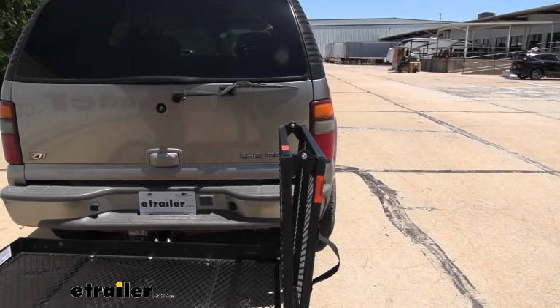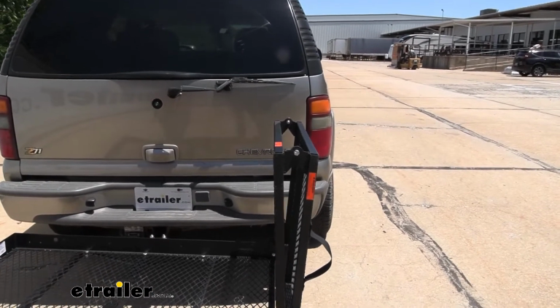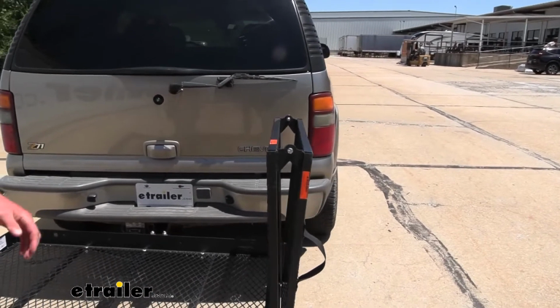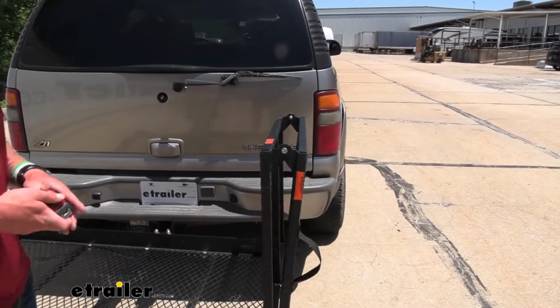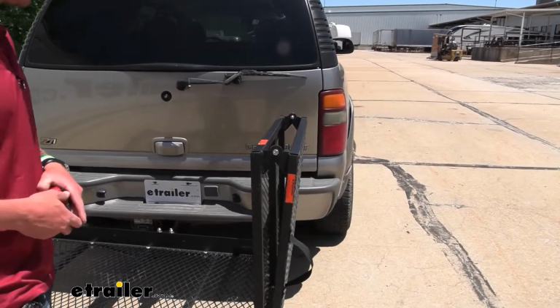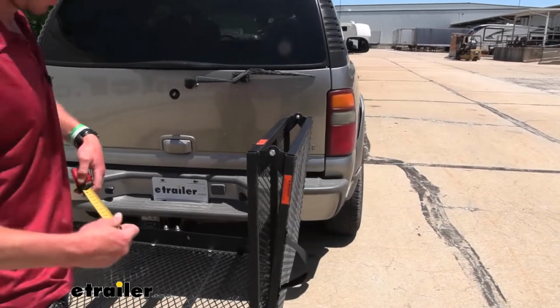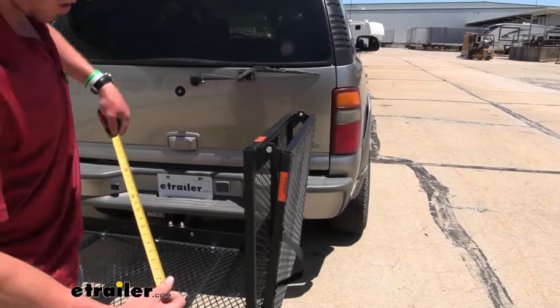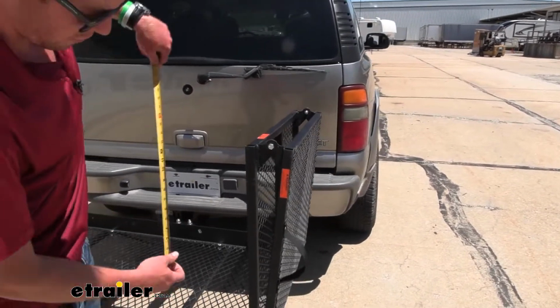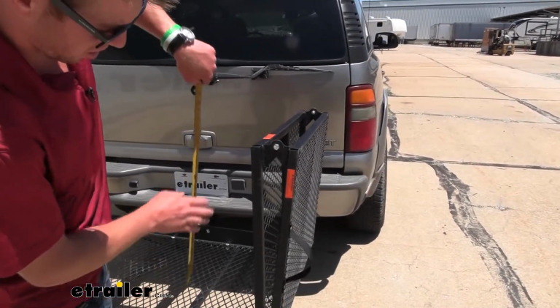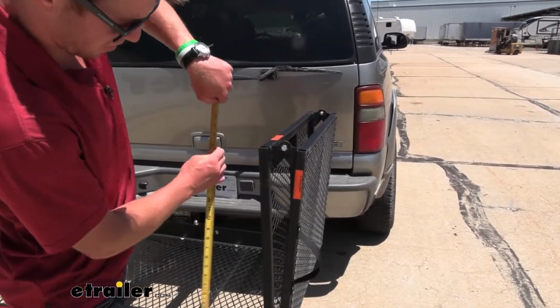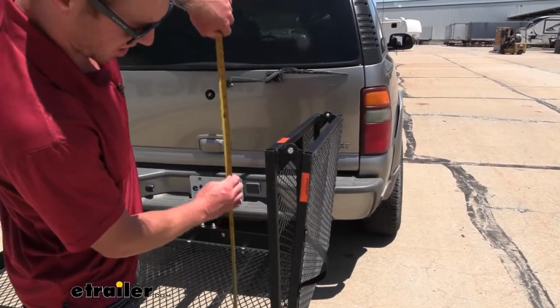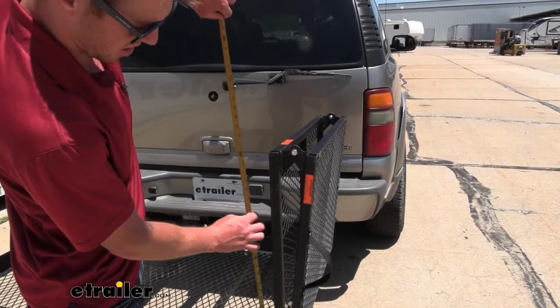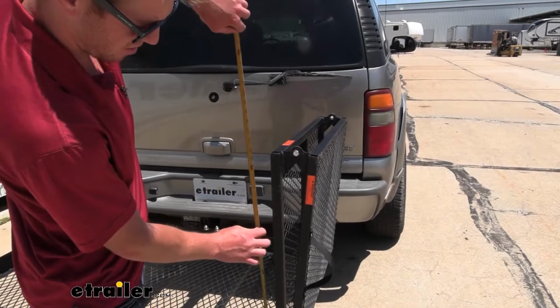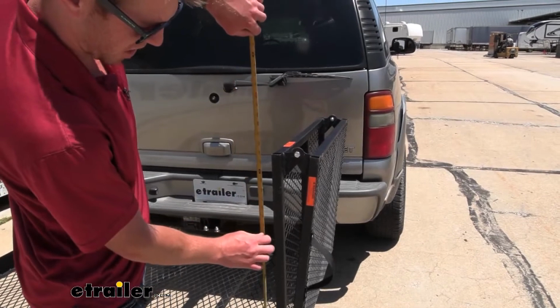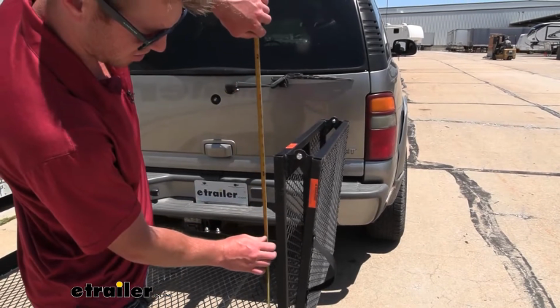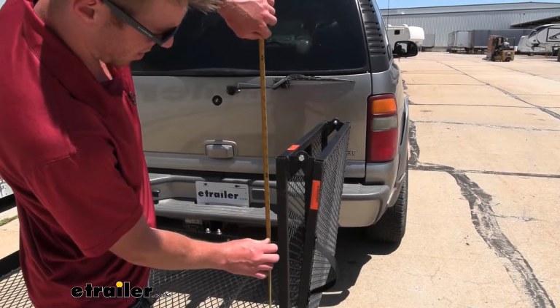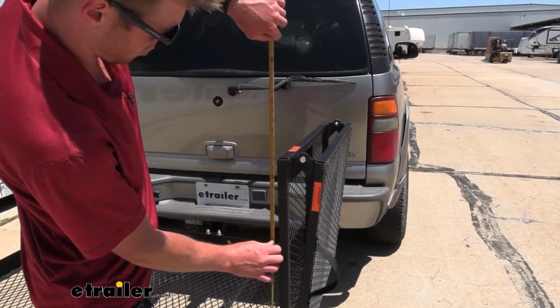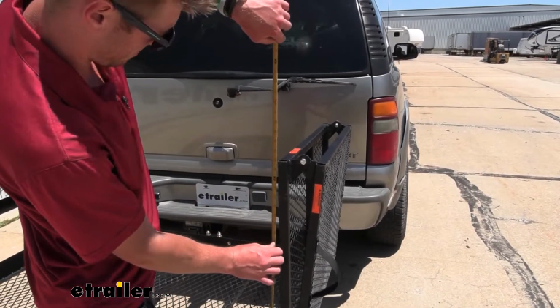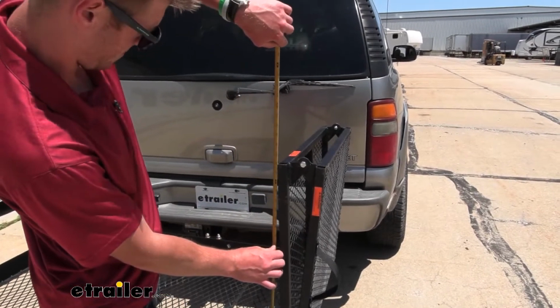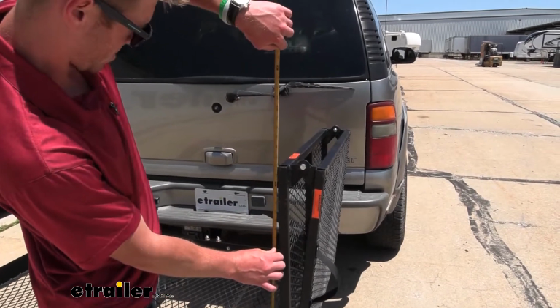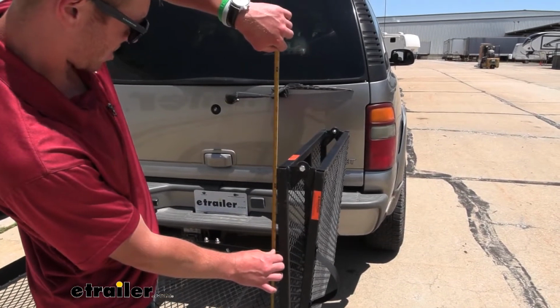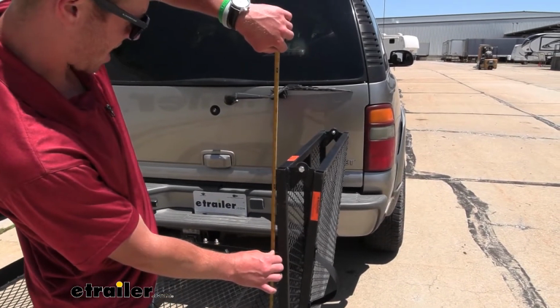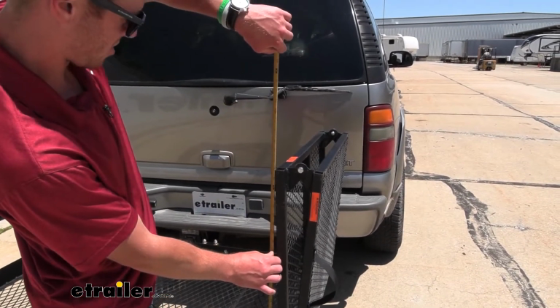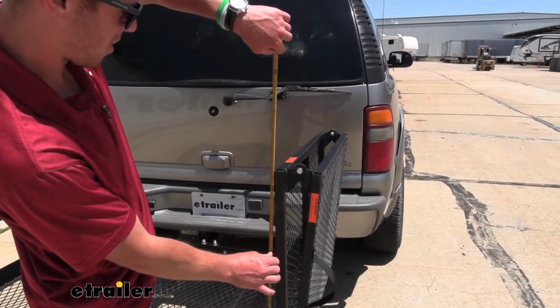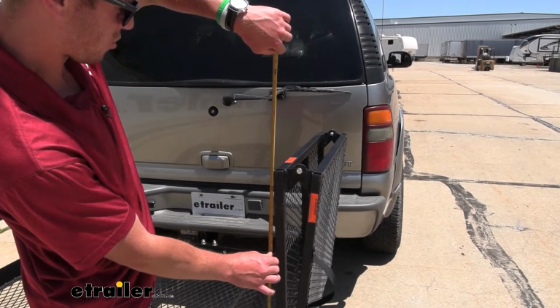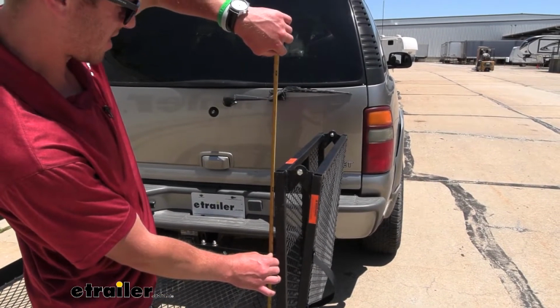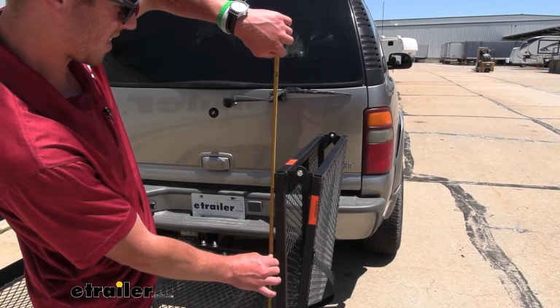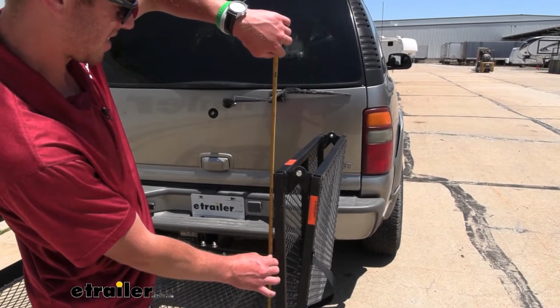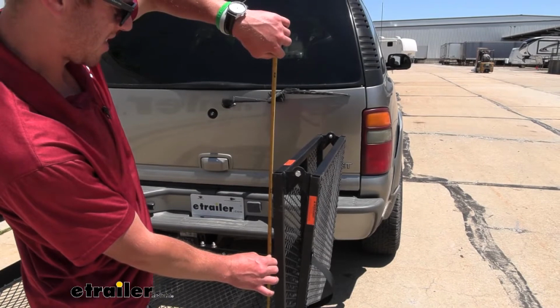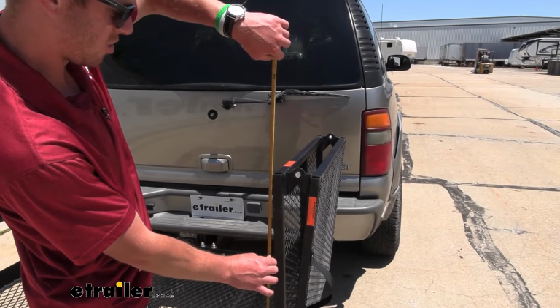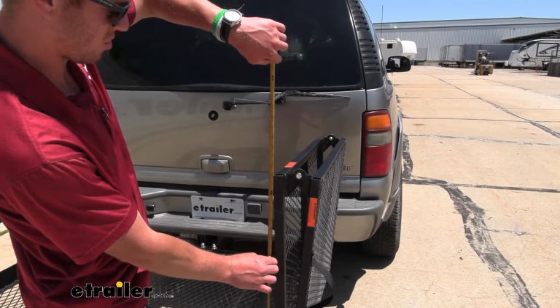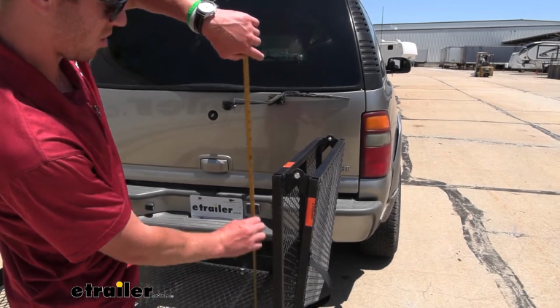Let's do some measurements from the base of the platform to the top — it's going to be about 26 inches or so.